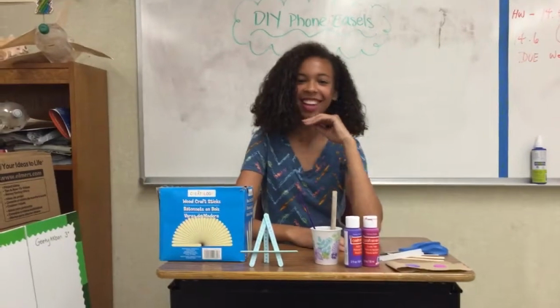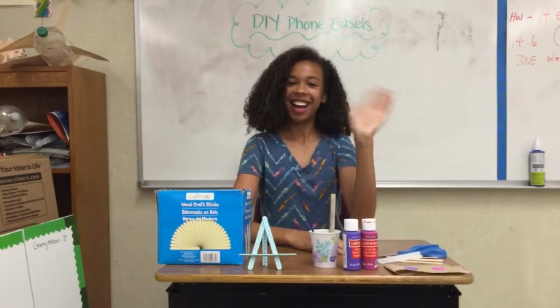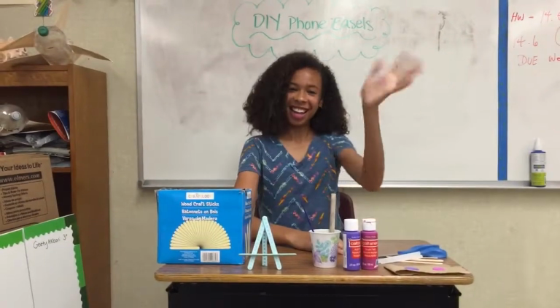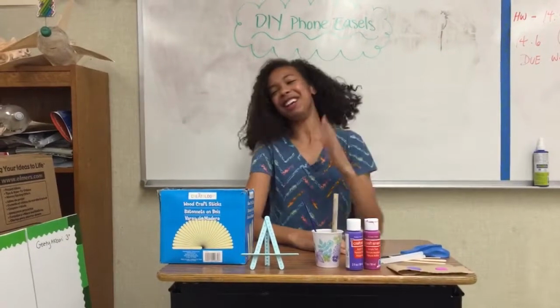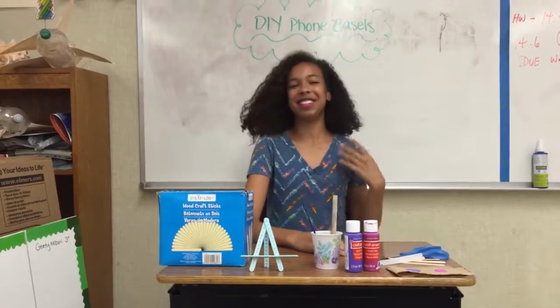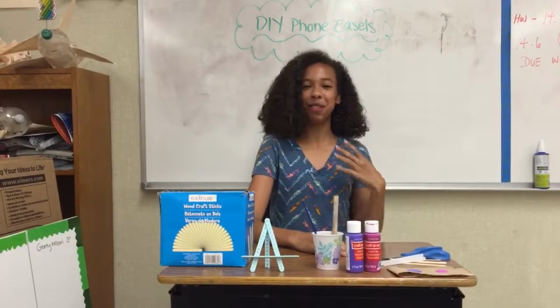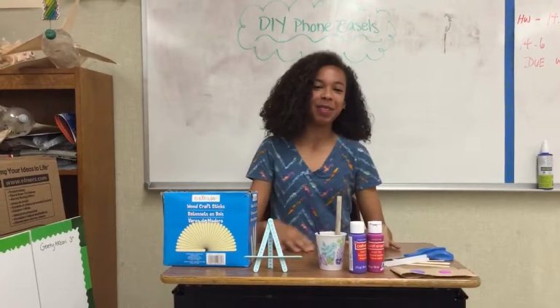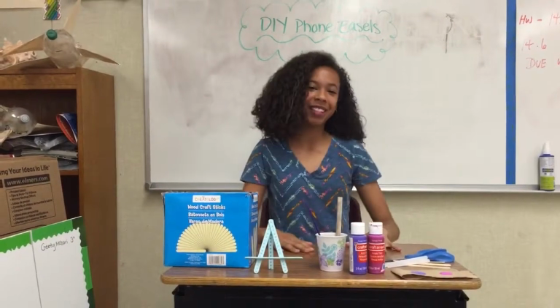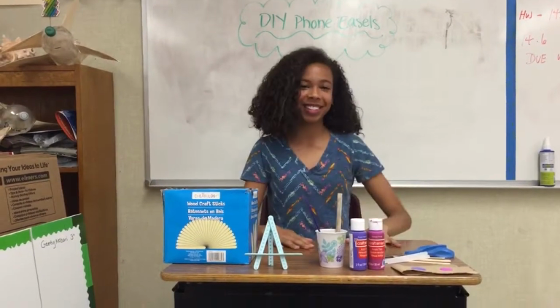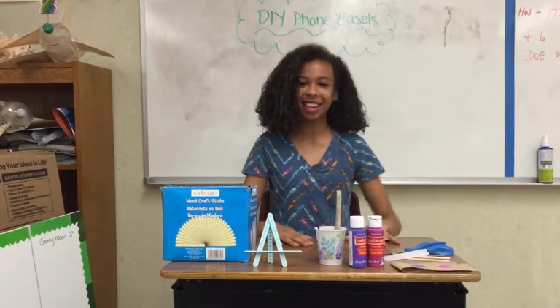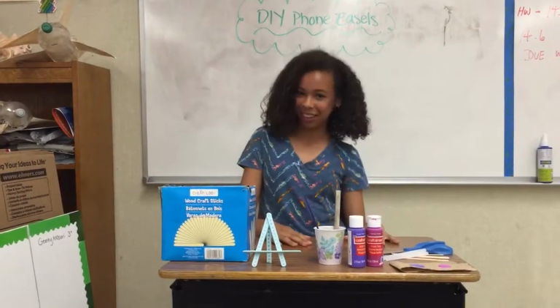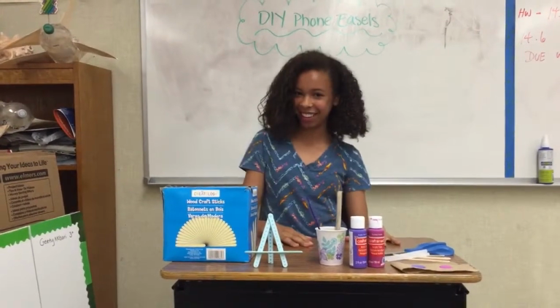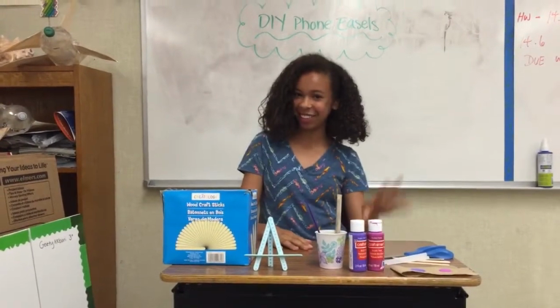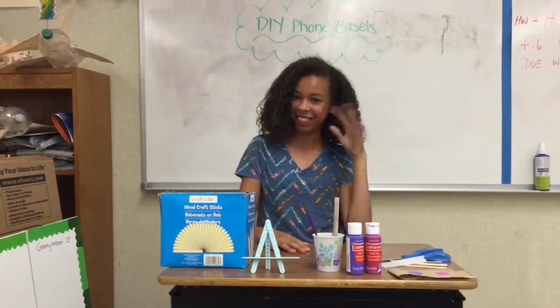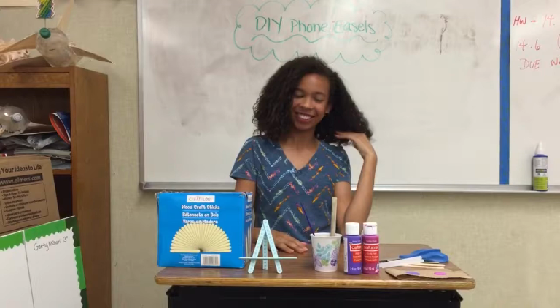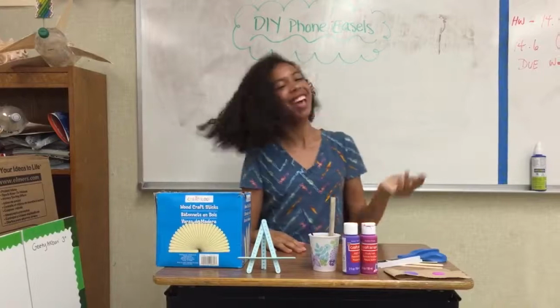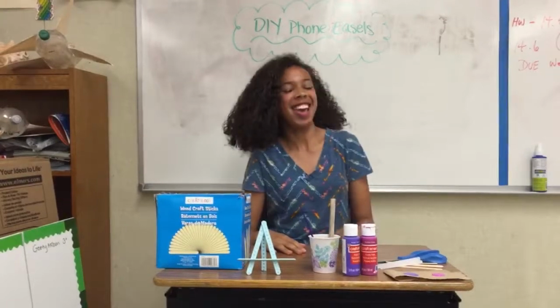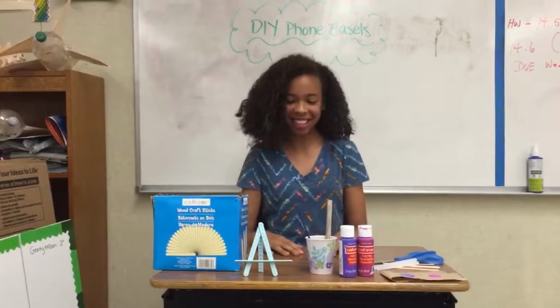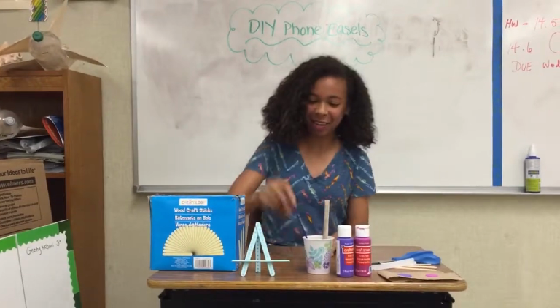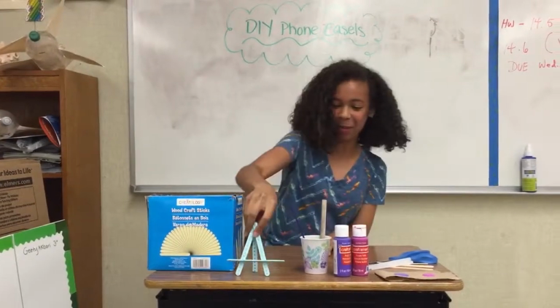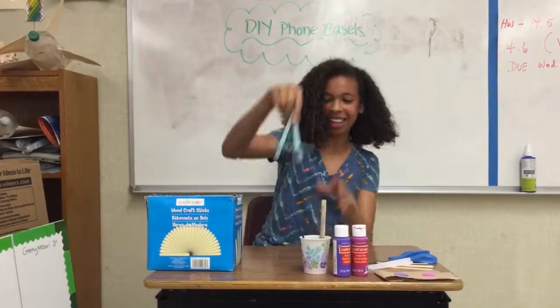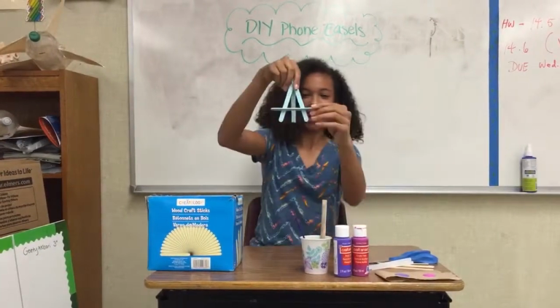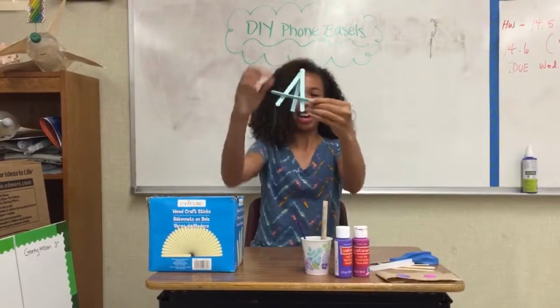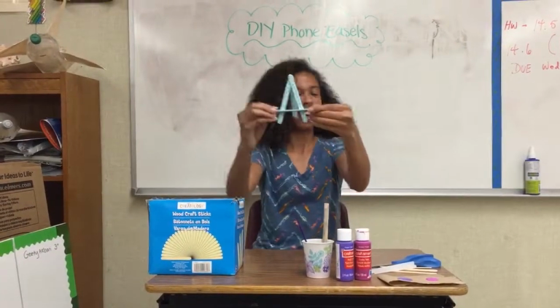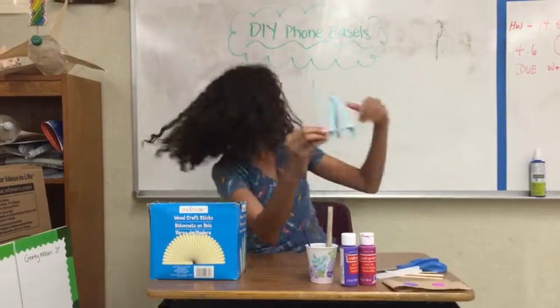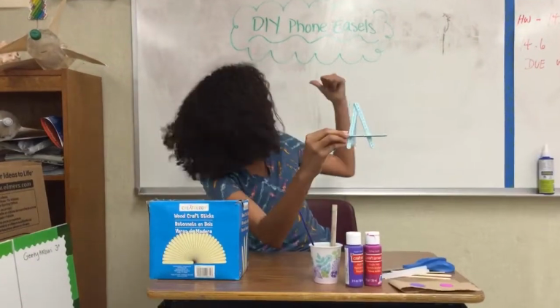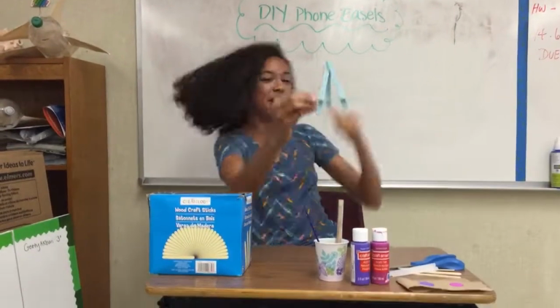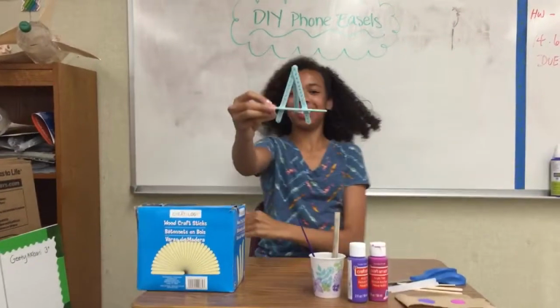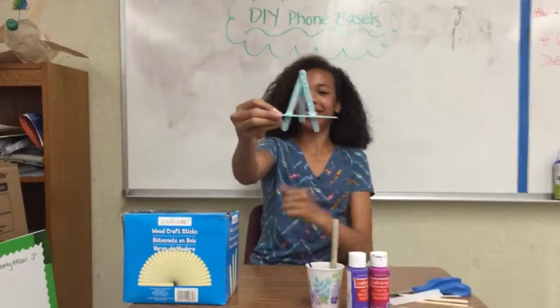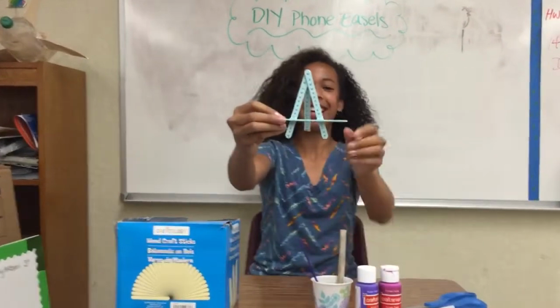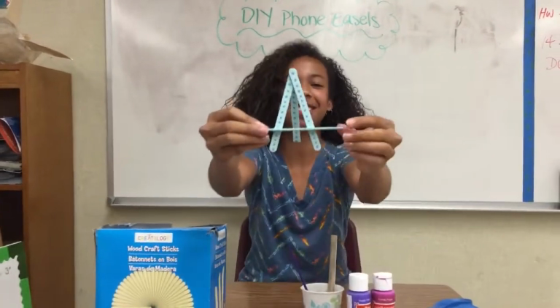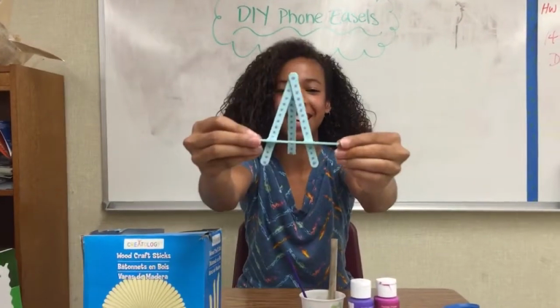Hi, I'm Jasmine from the Beagle Wilson DIY Club Girls, and today we're gonna be making DIY phone easels like this one right here.